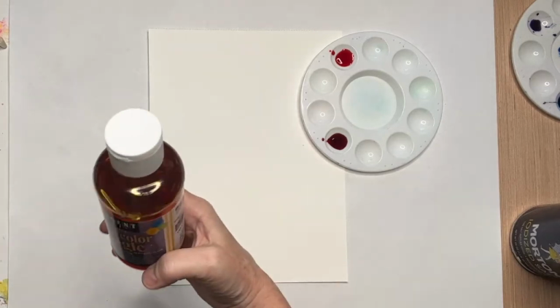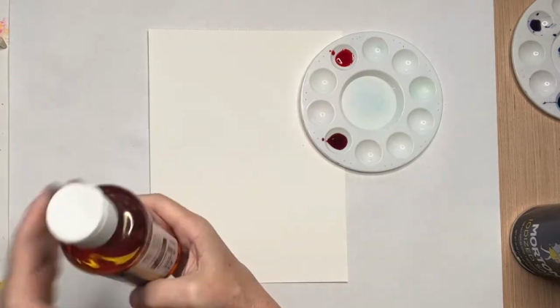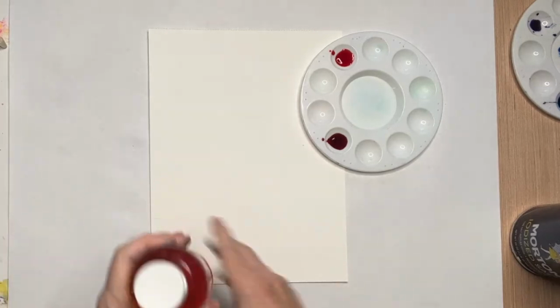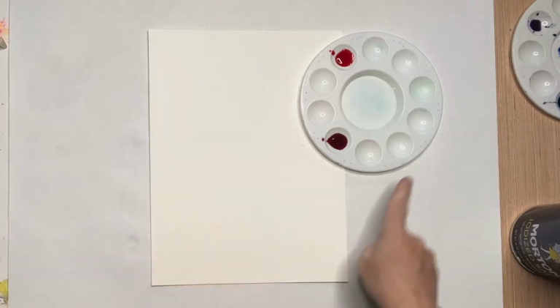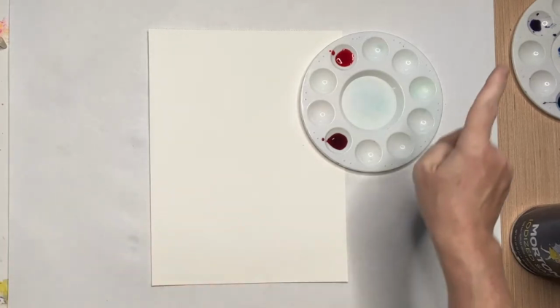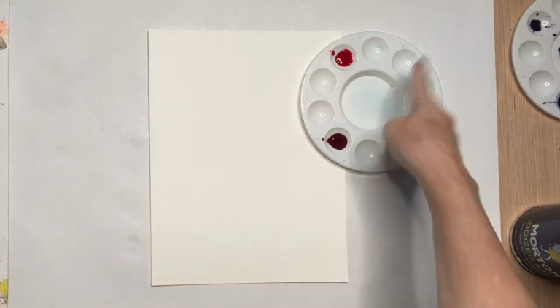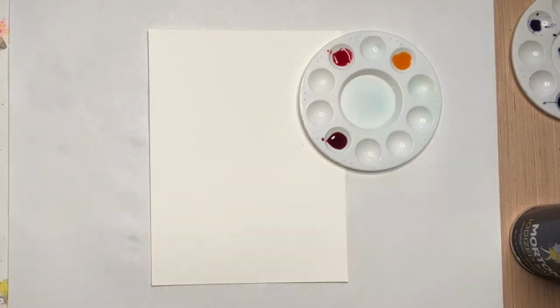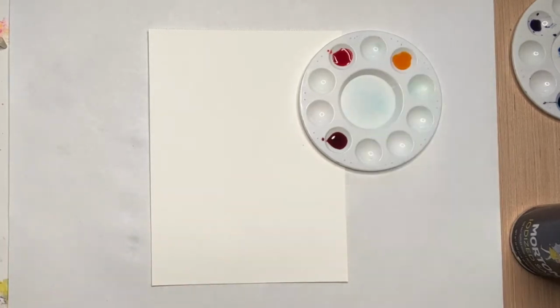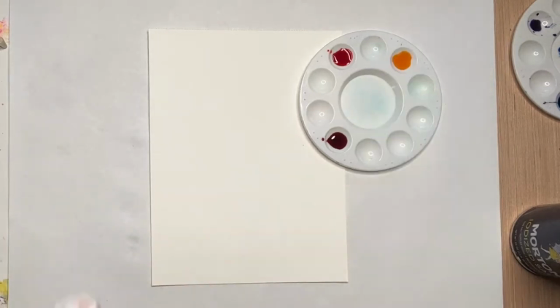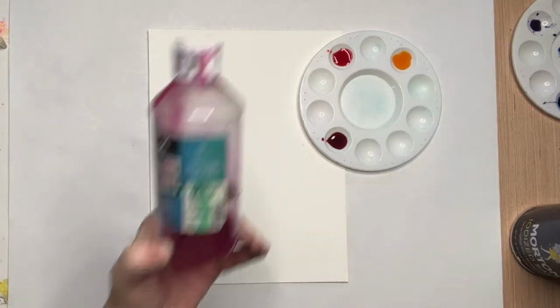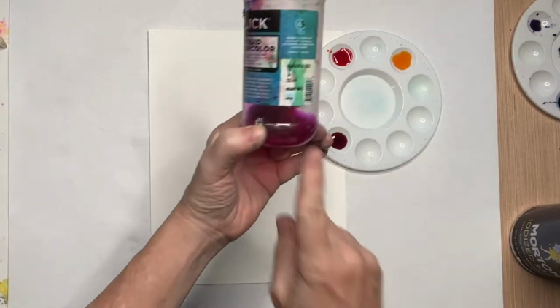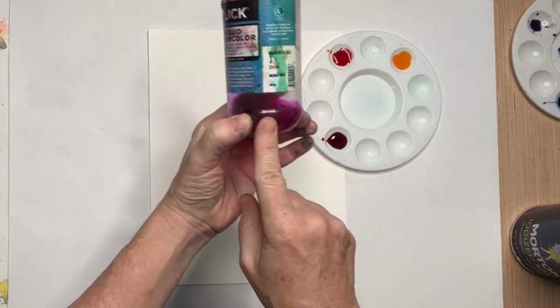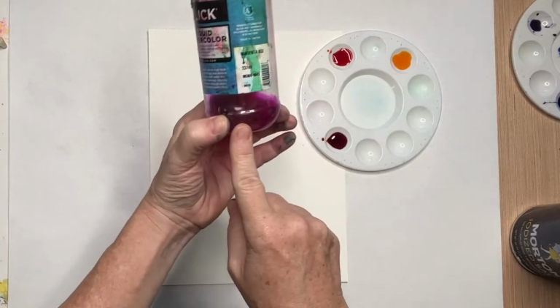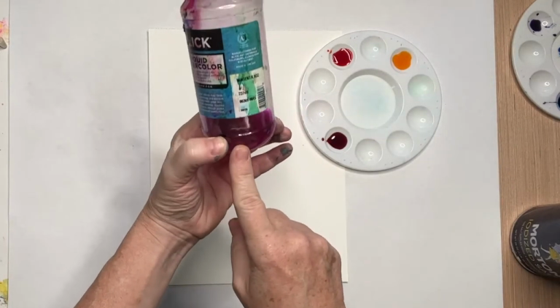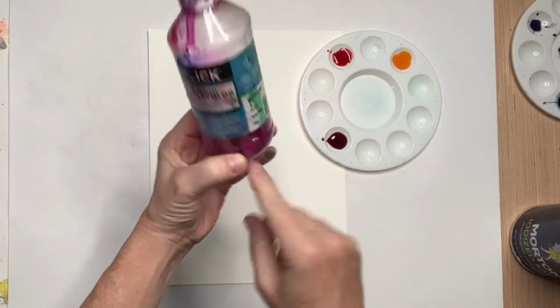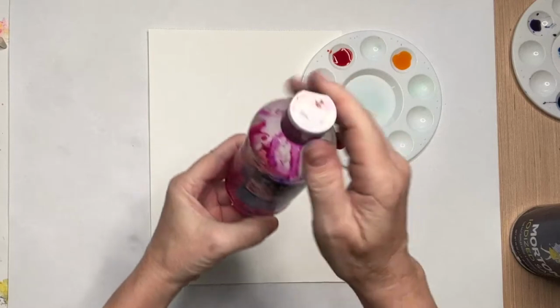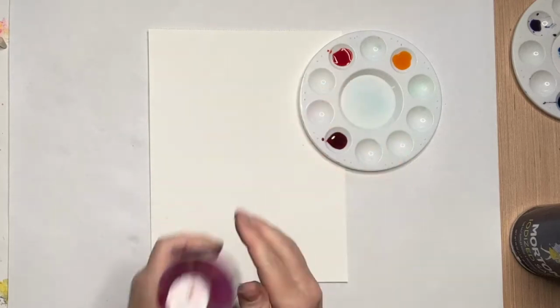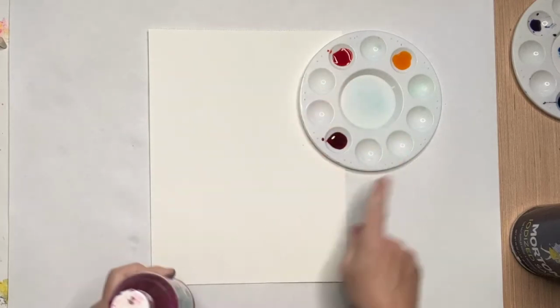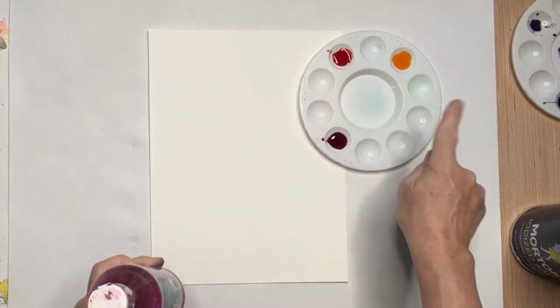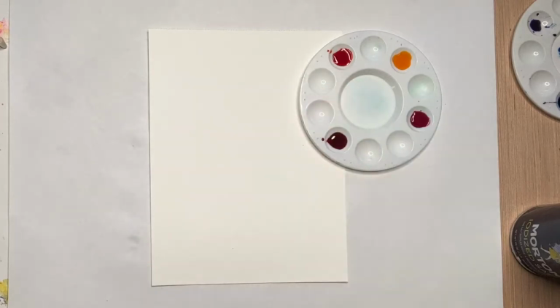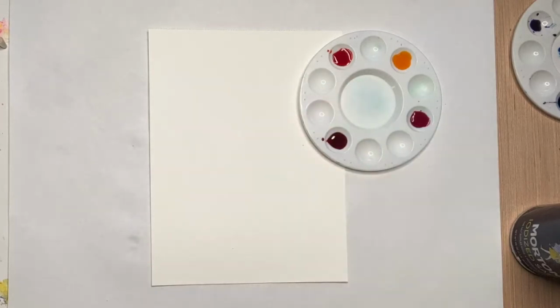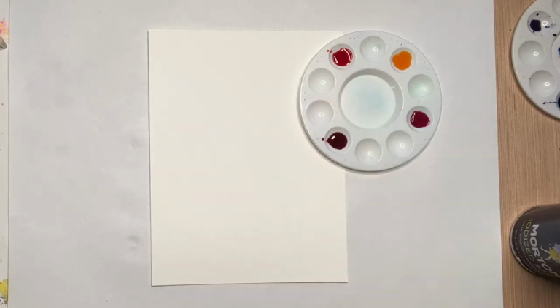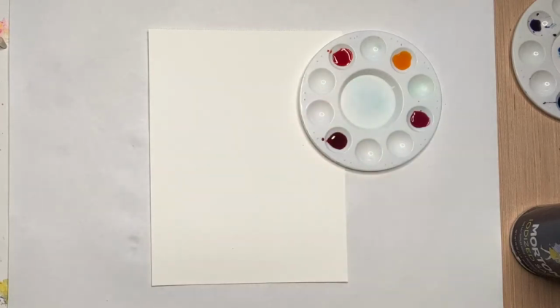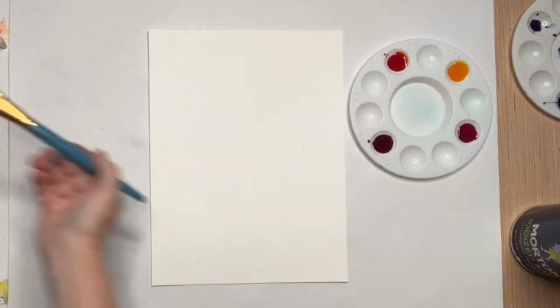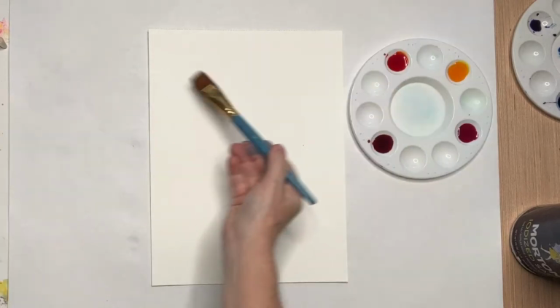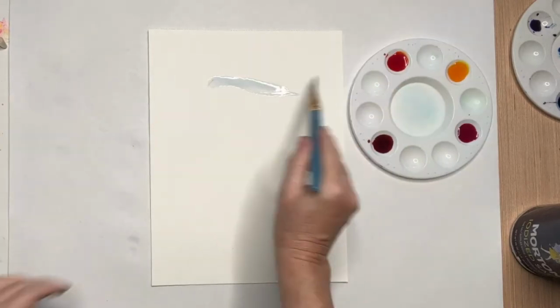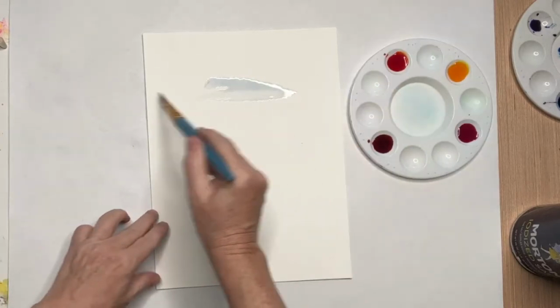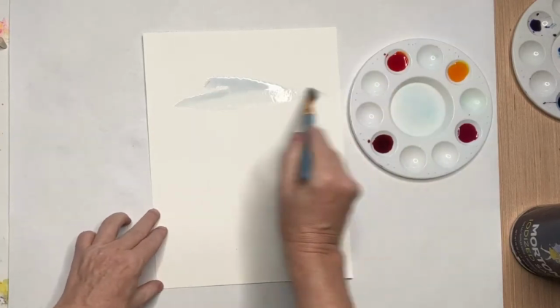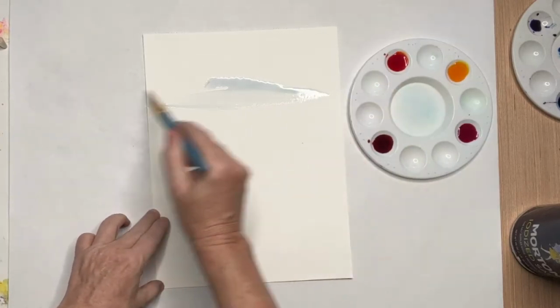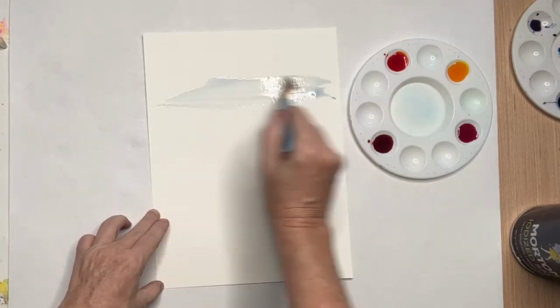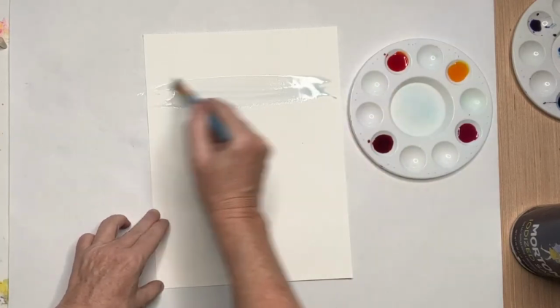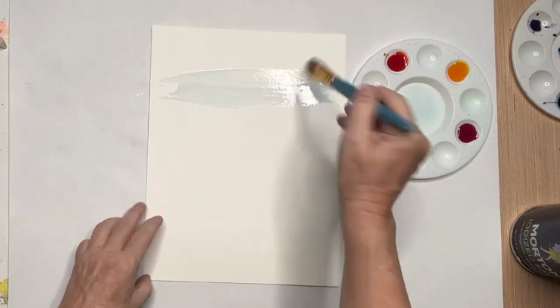I have cold press watercolor paper that I bought from Five Below, but I did link all the supplies that you could purchase from Amazon to just make it all convenient for you.